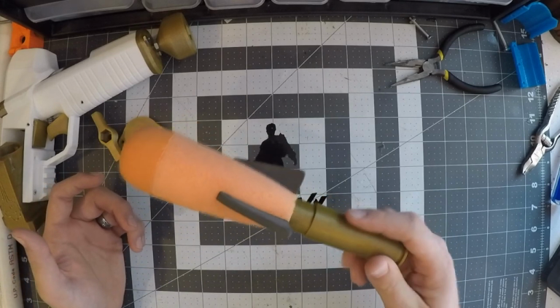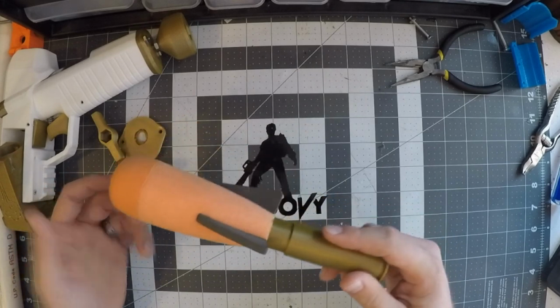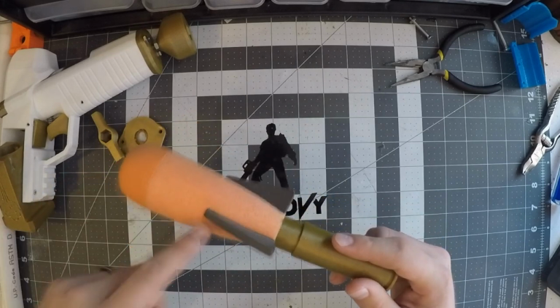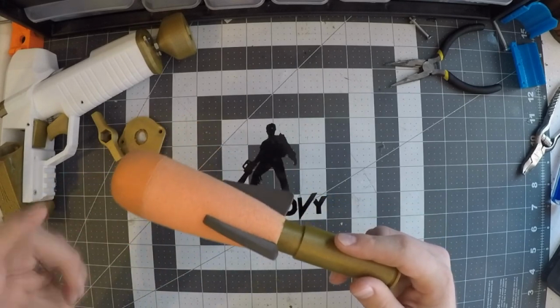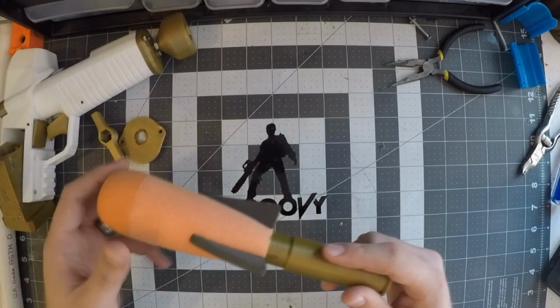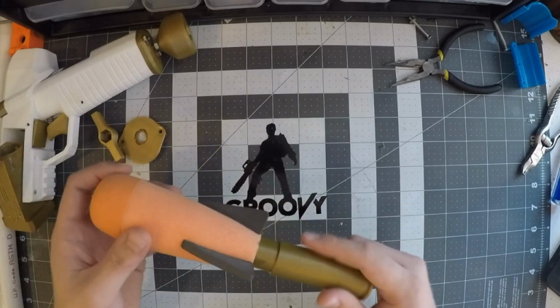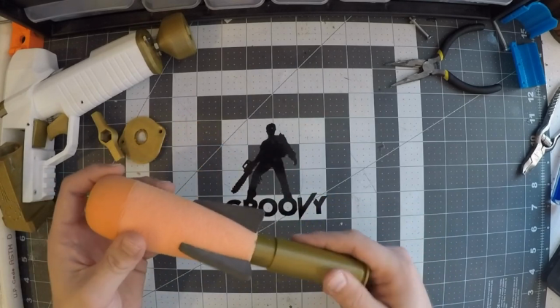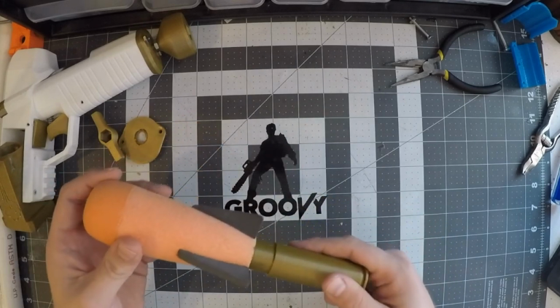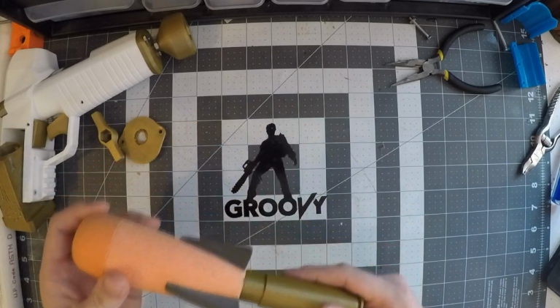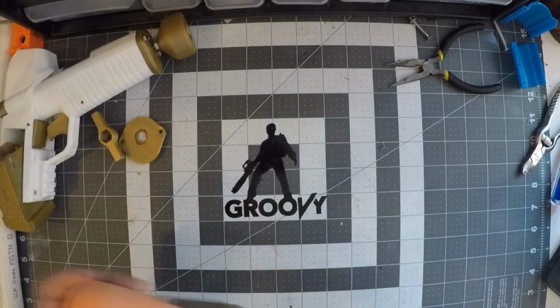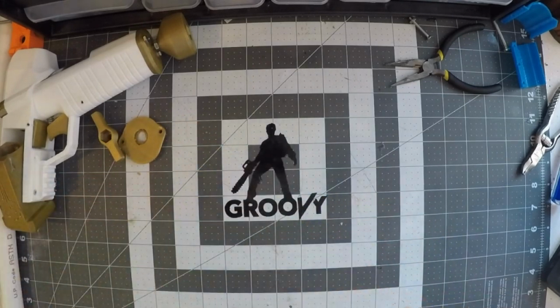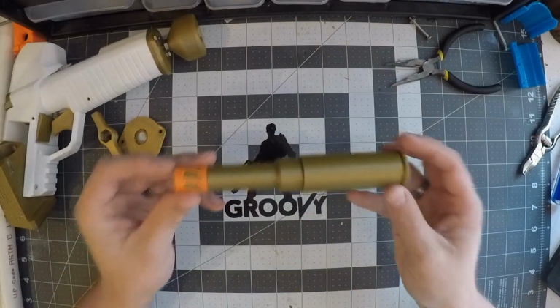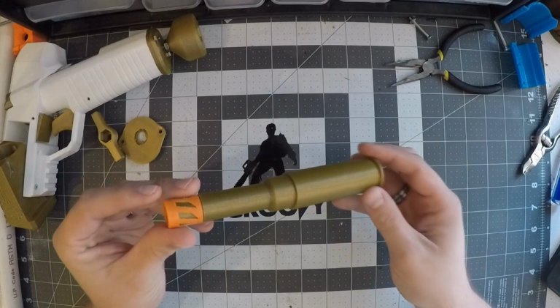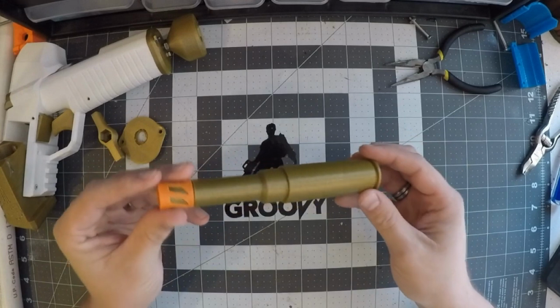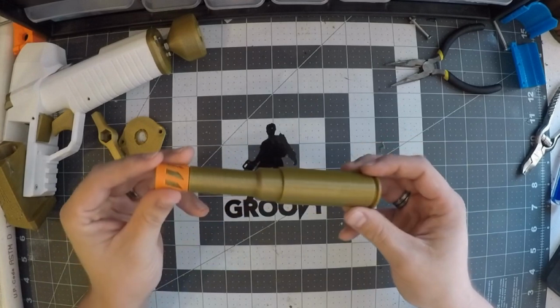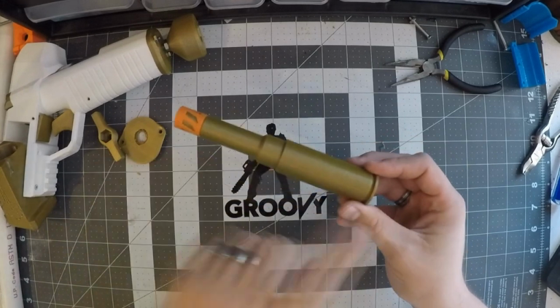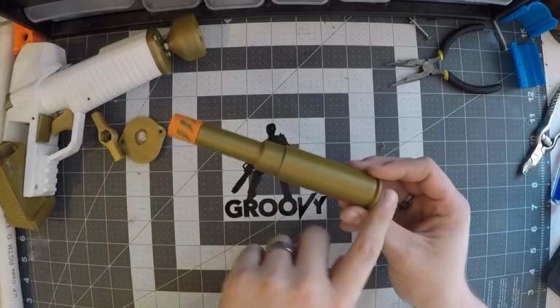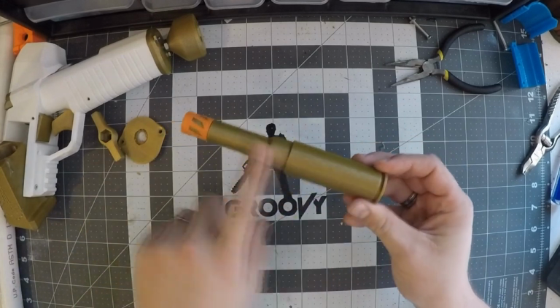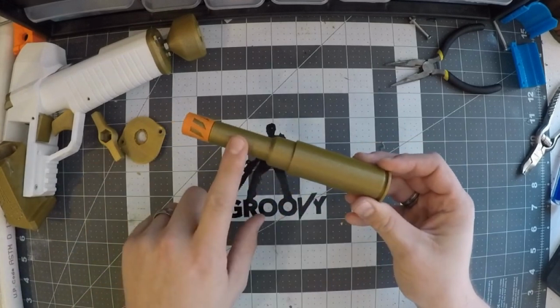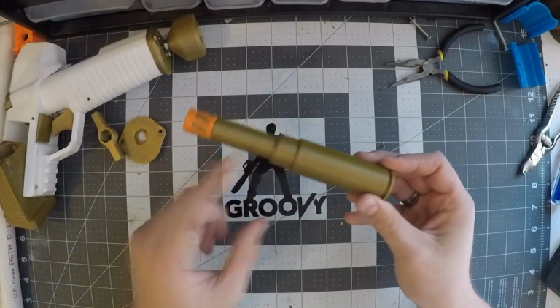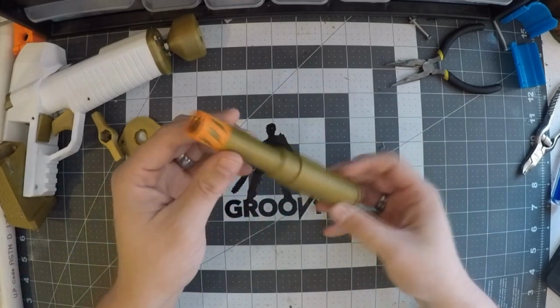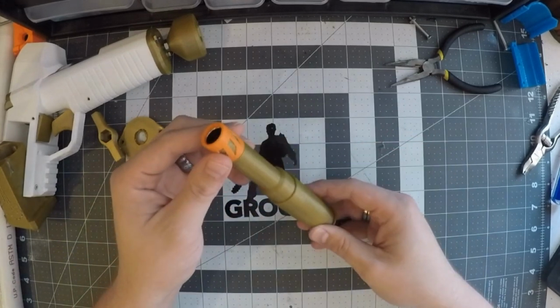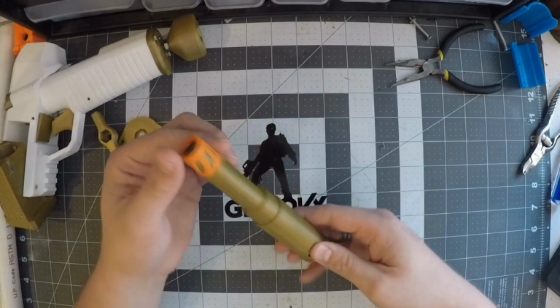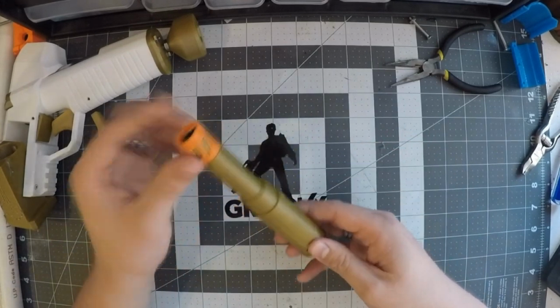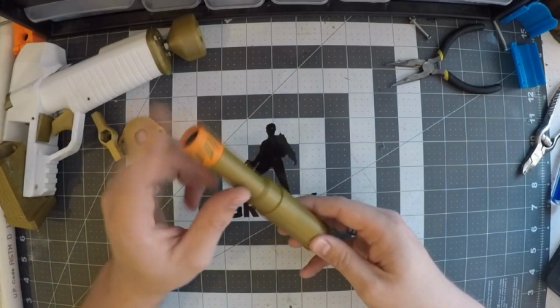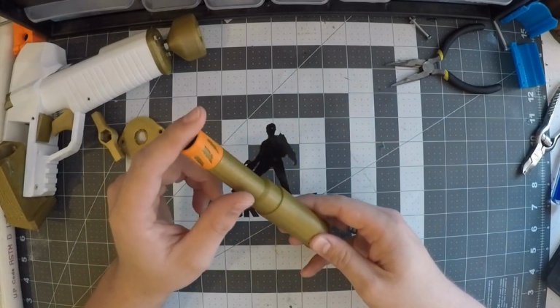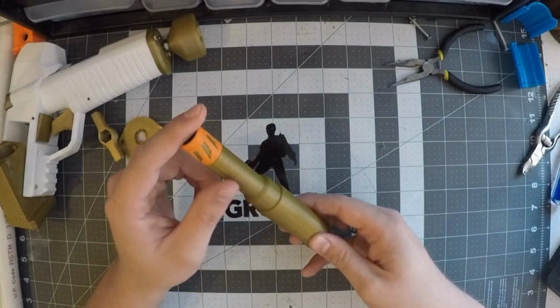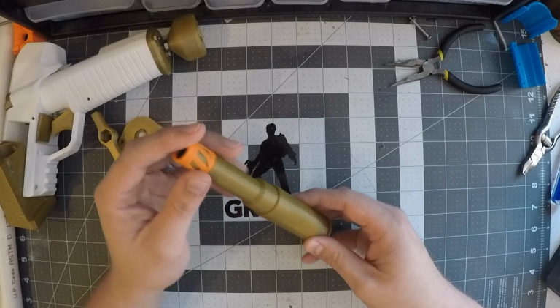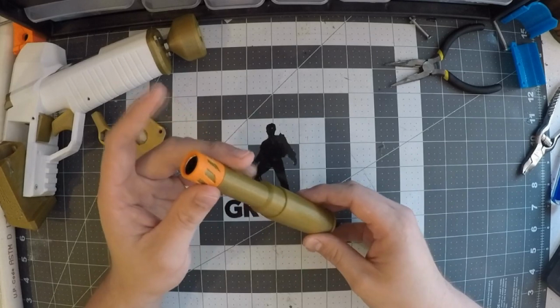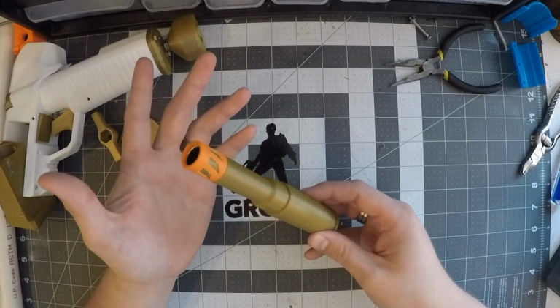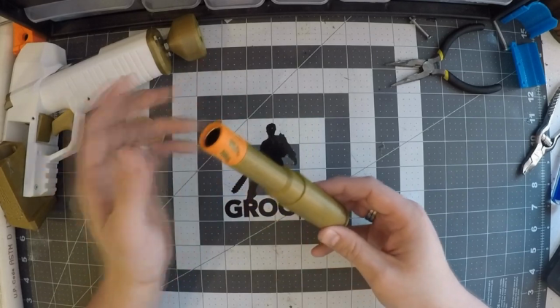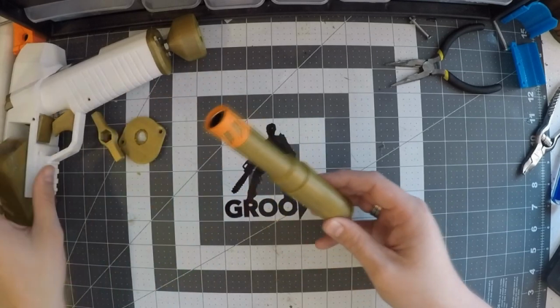We're going to take this outside later and see how it does. It prints out in two separate pieces. You've got the primary shell, obviously, and the muzzle, which allows you to give it a nice orange tip.